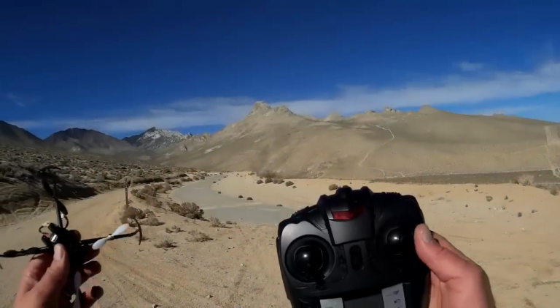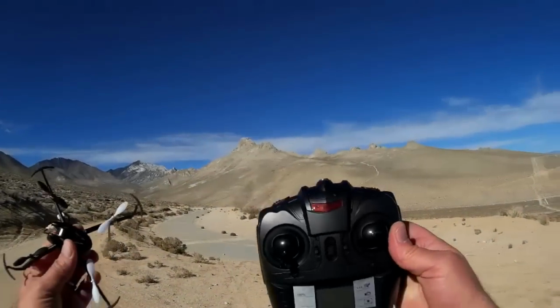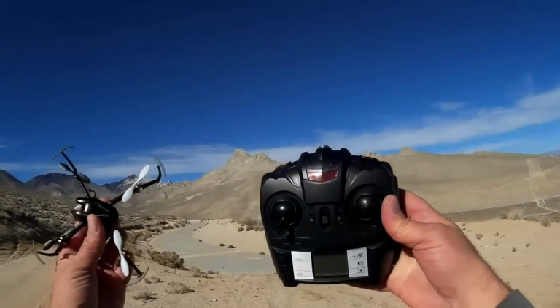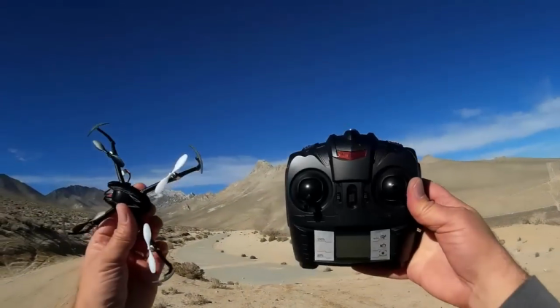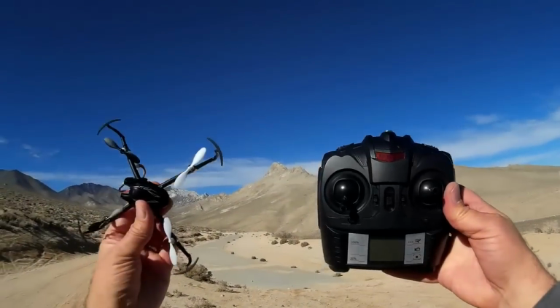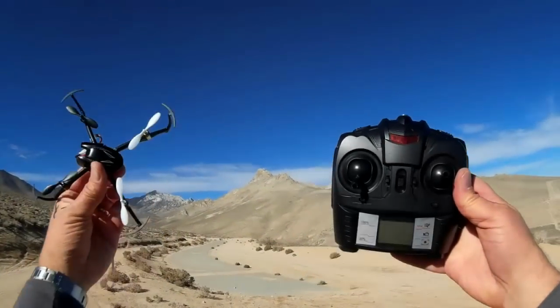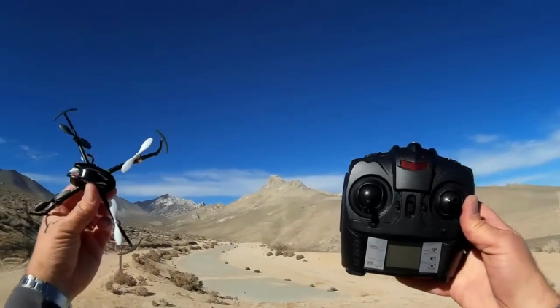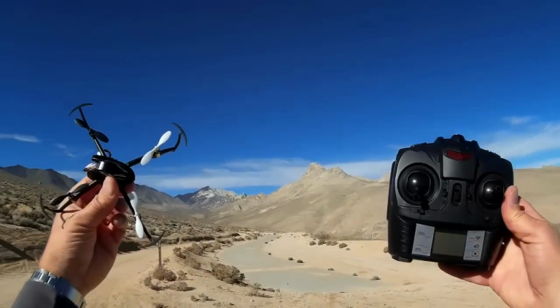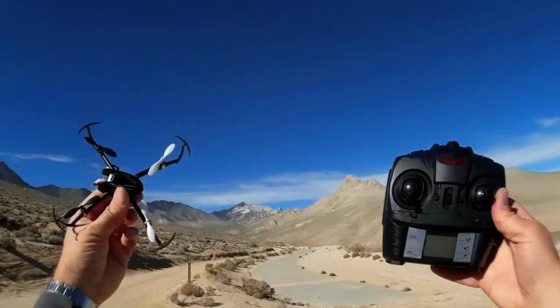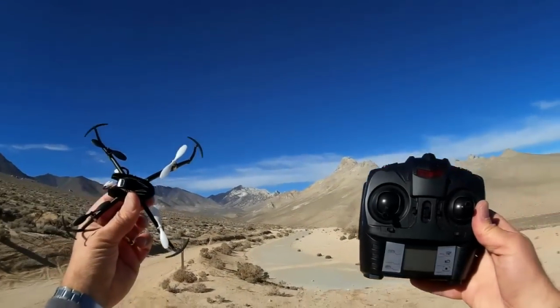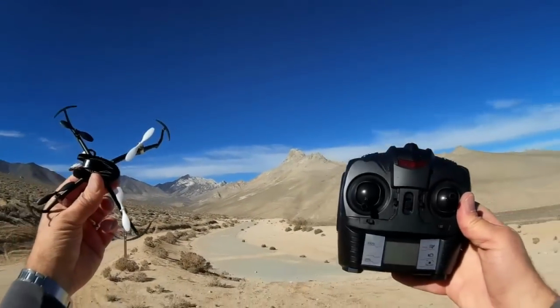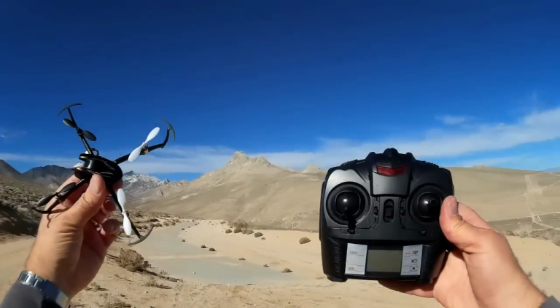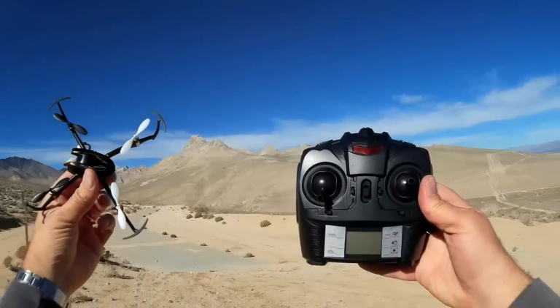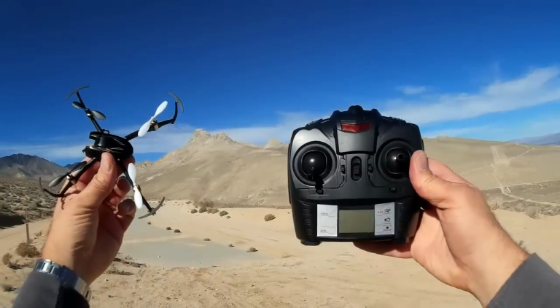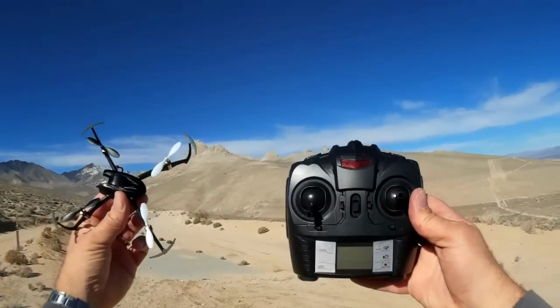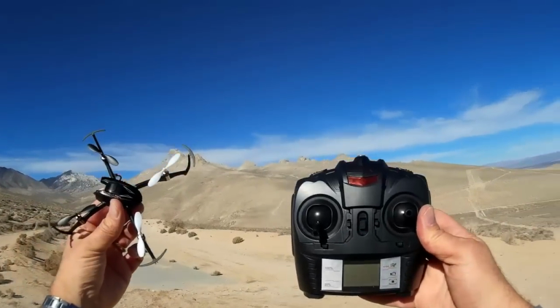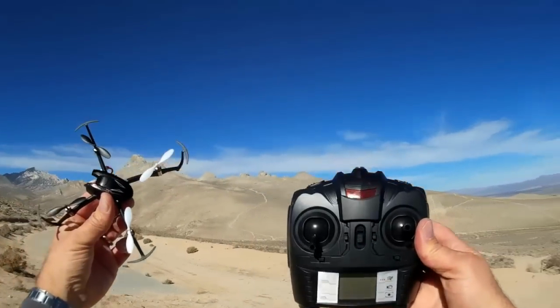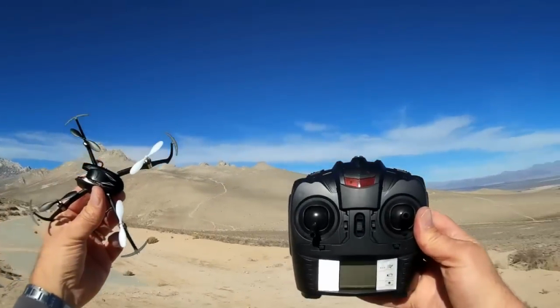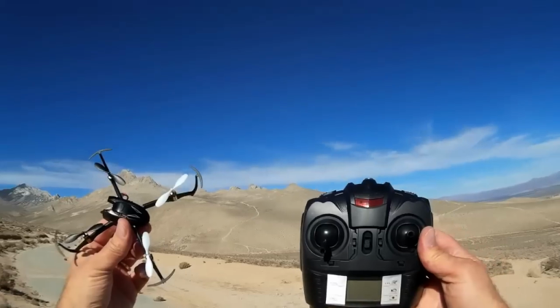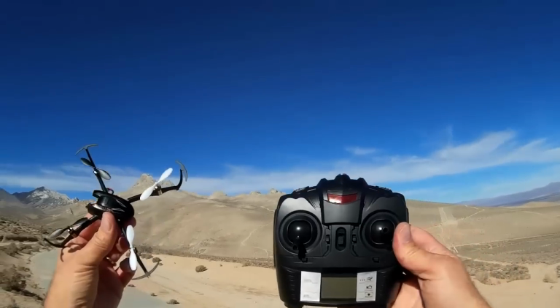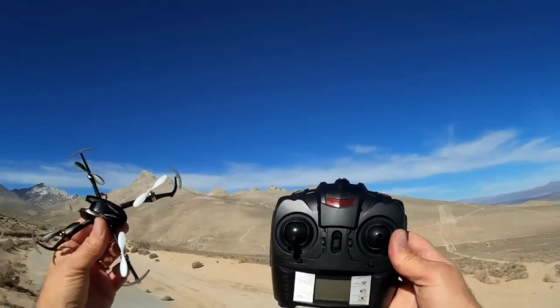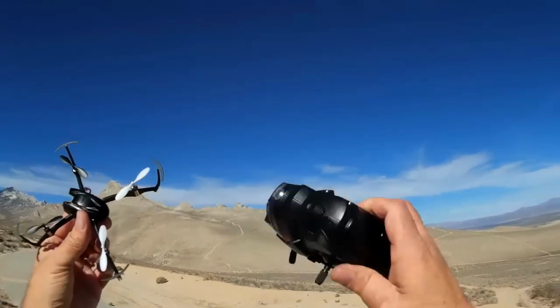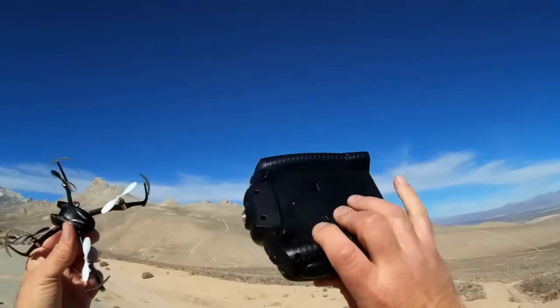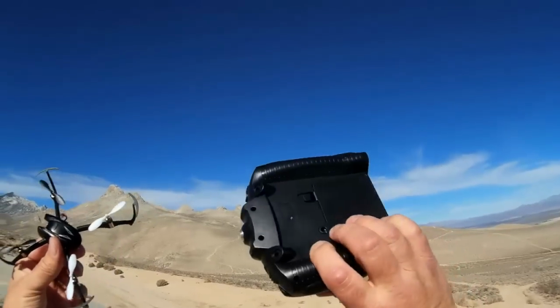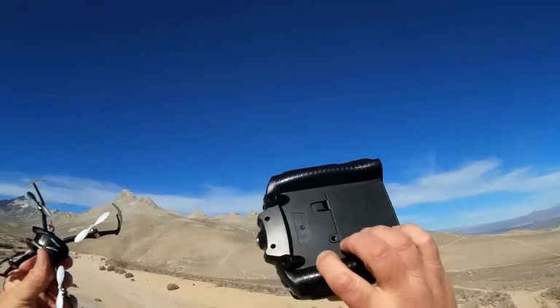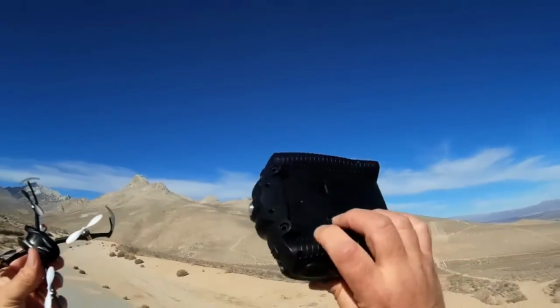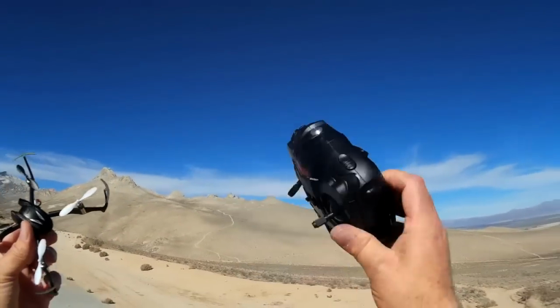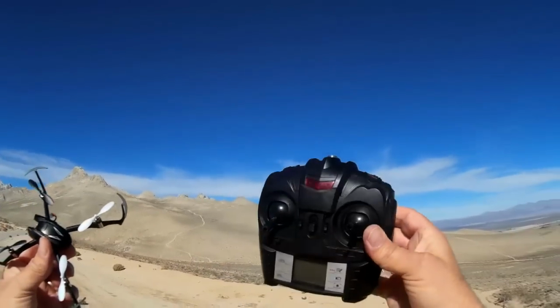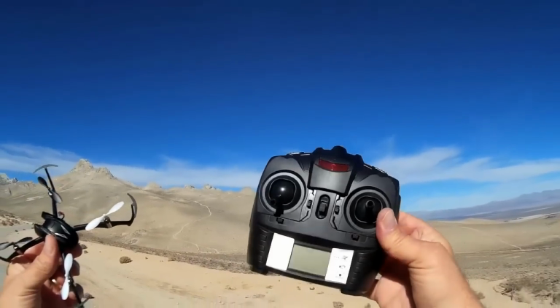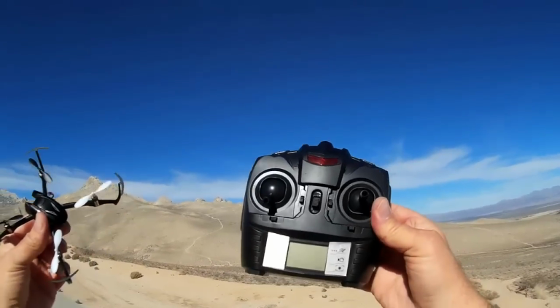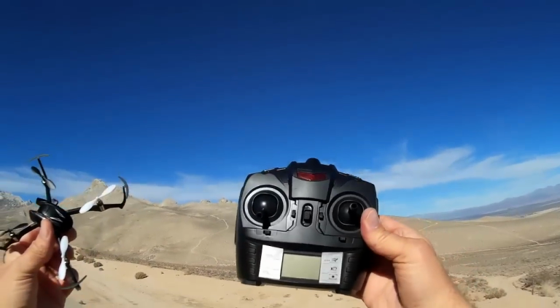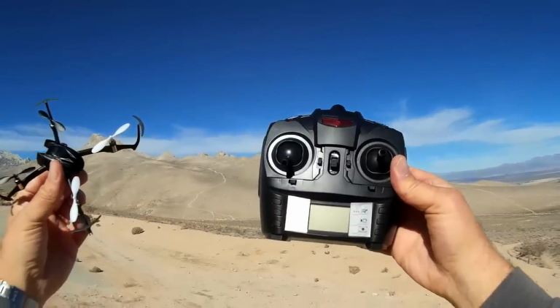Hi, Quadcopter 101 here at India Wells Canyon. I've seen a lot of comments being made about the controller for this quadcopter.